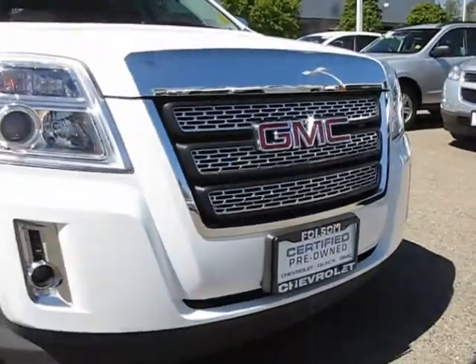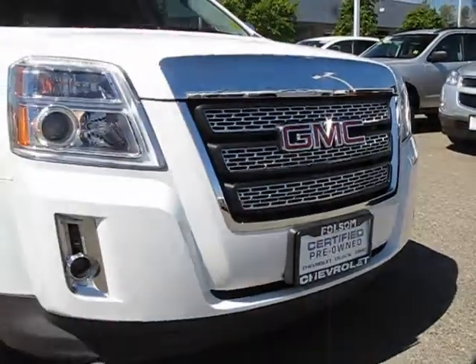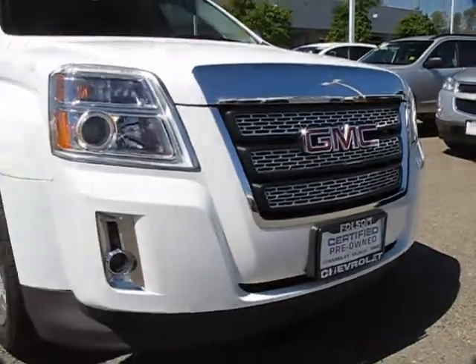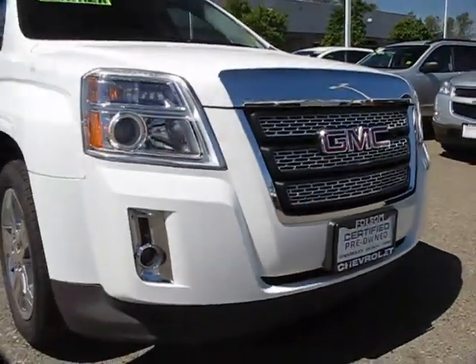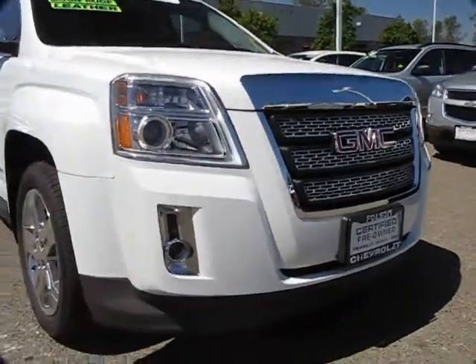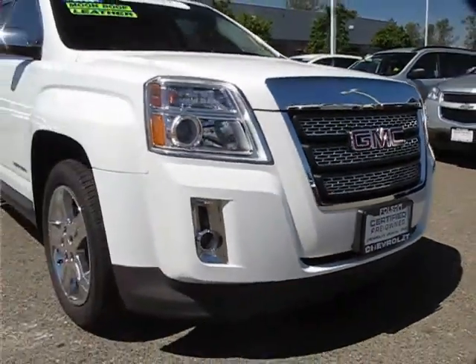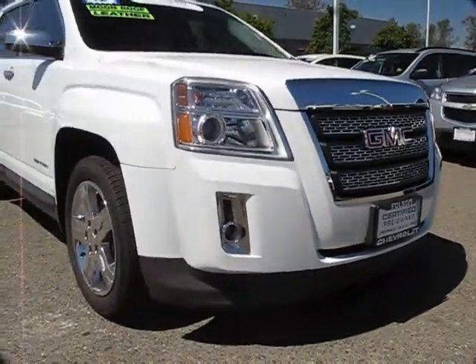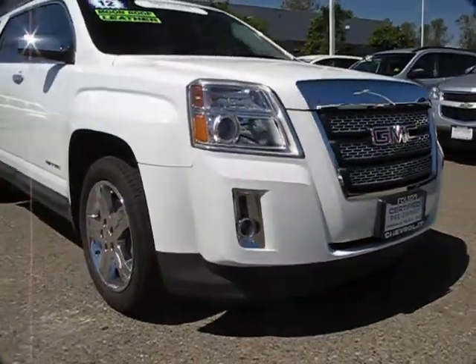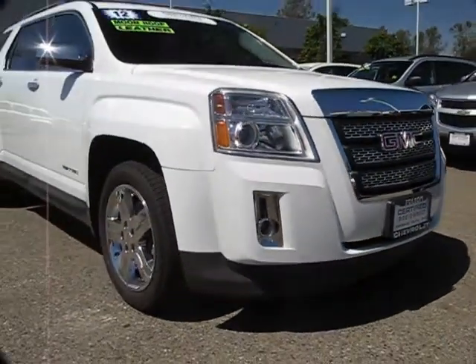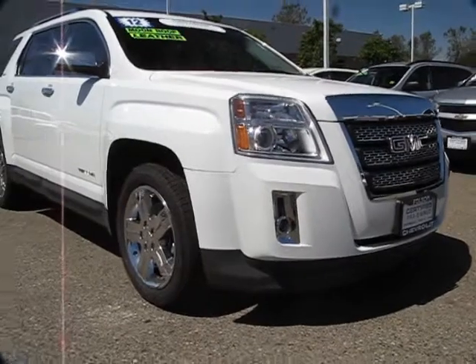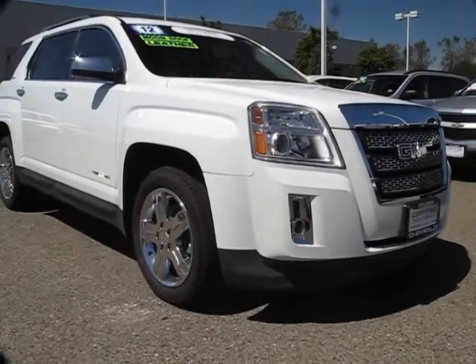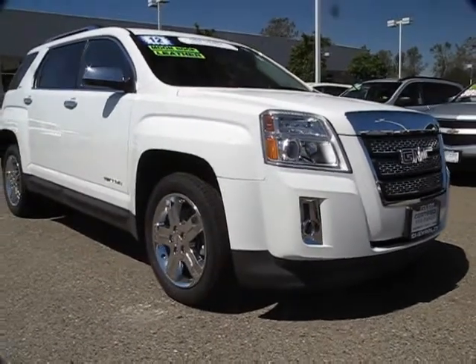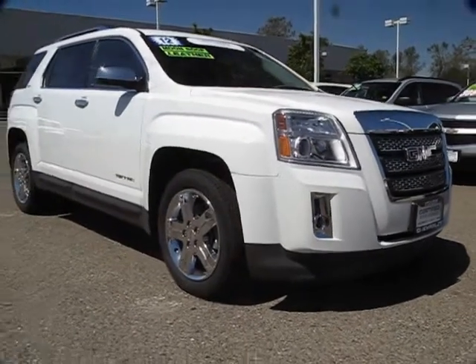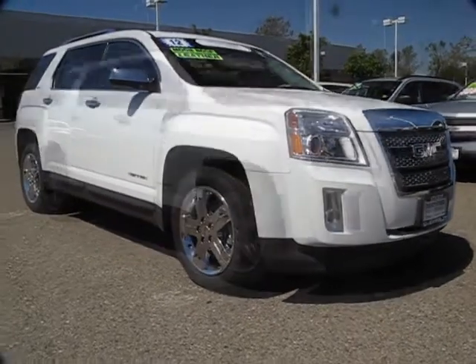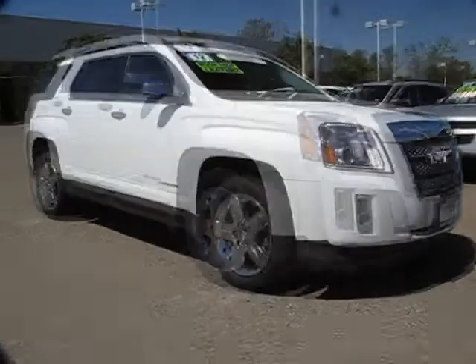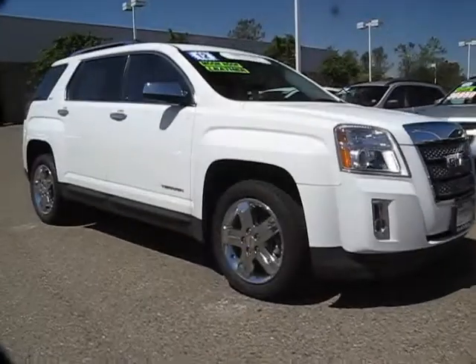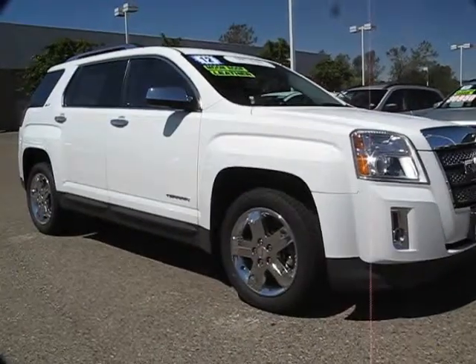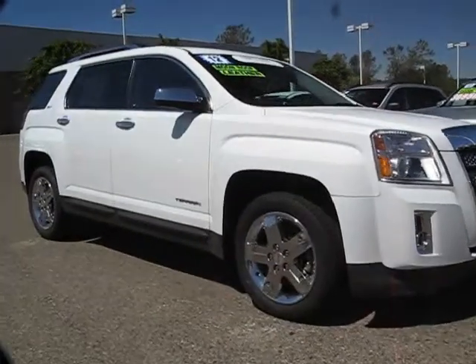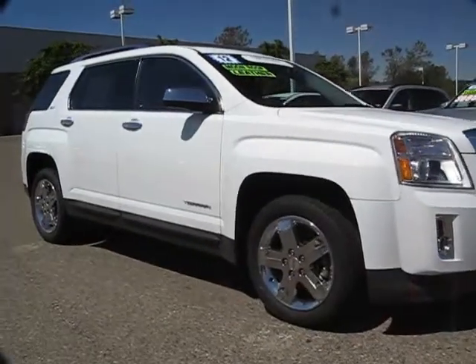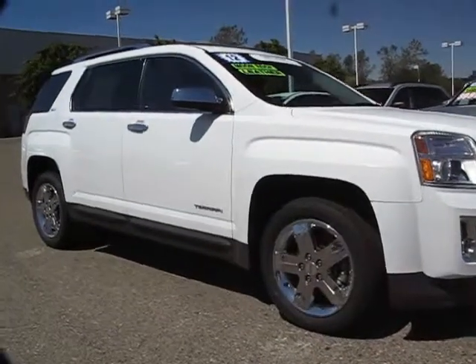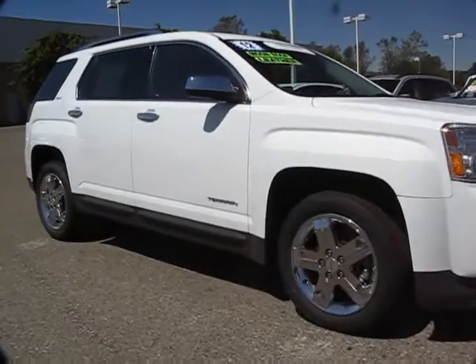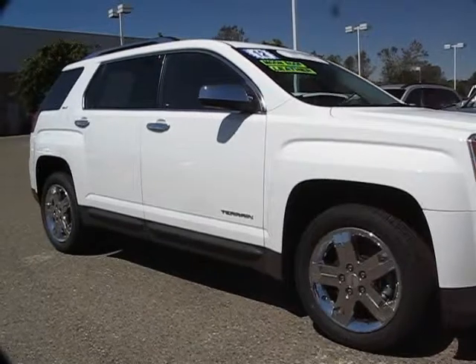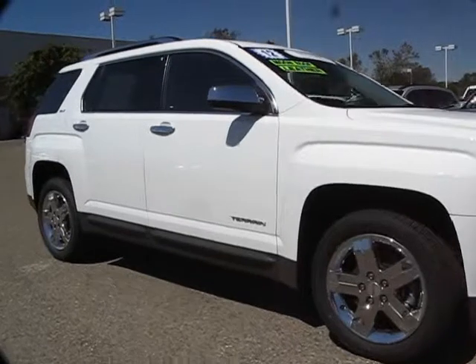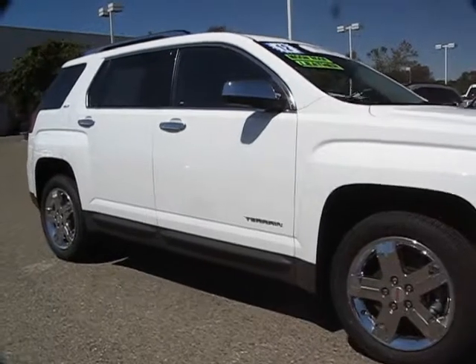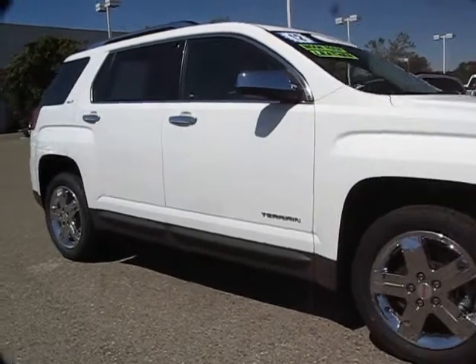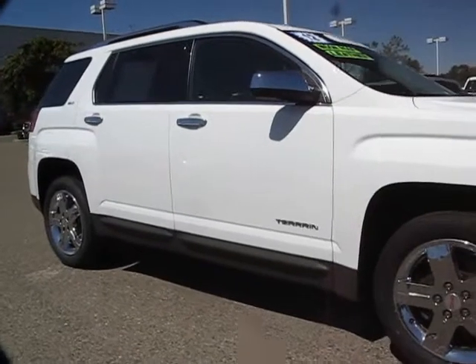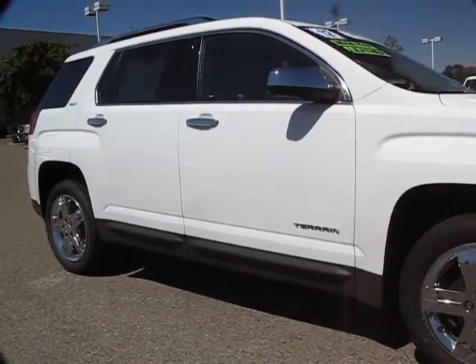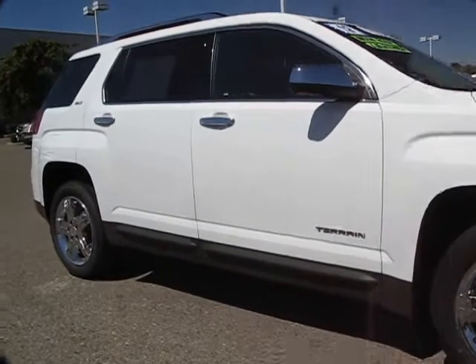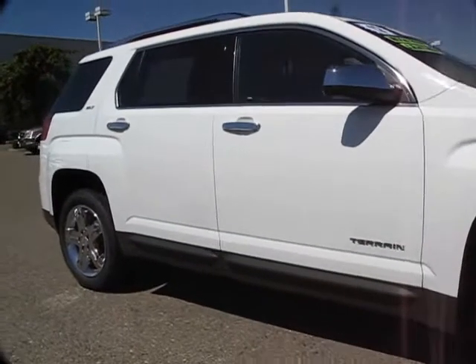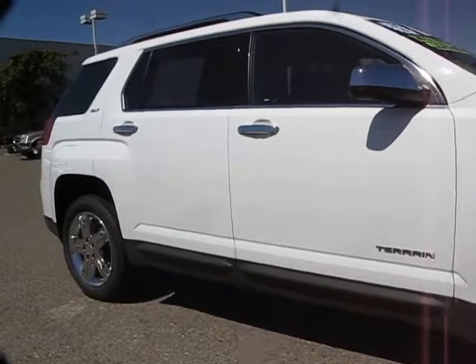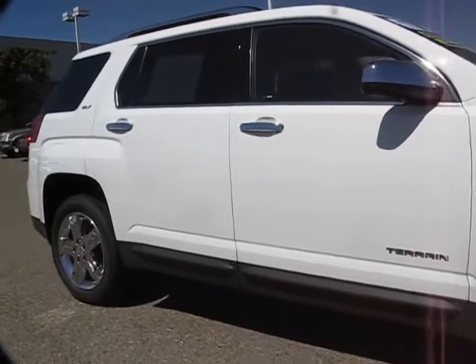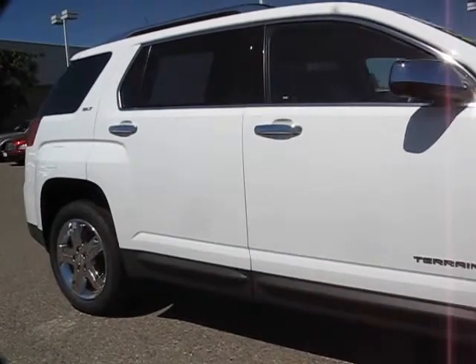And here's another example of a great GM certified vehicle, and comes equipped with power windows, roof rack, traction control, OnStar, privacy glass, and daytime running lights.